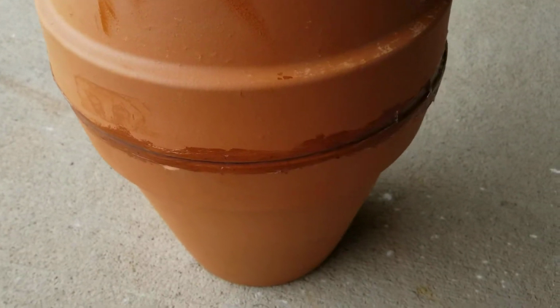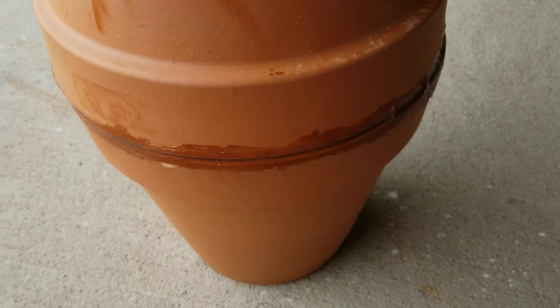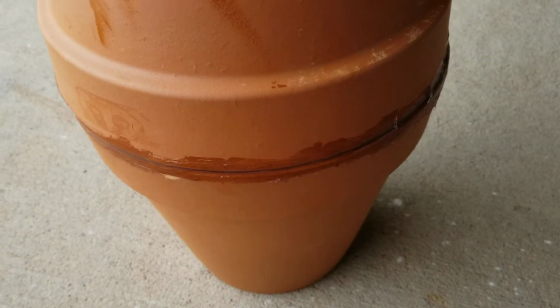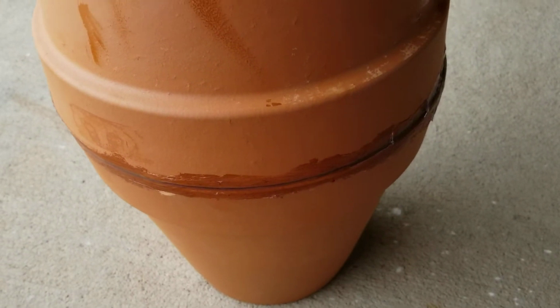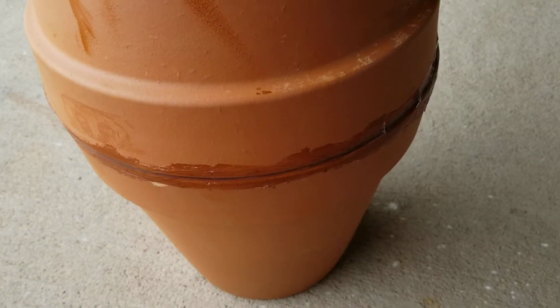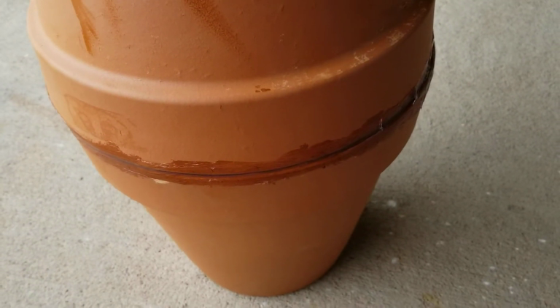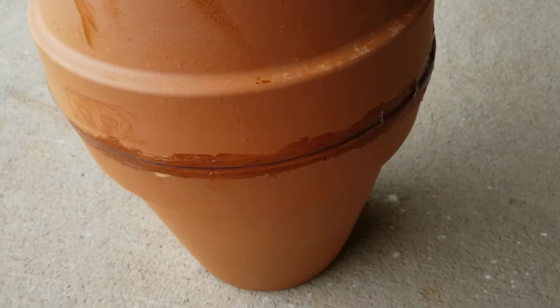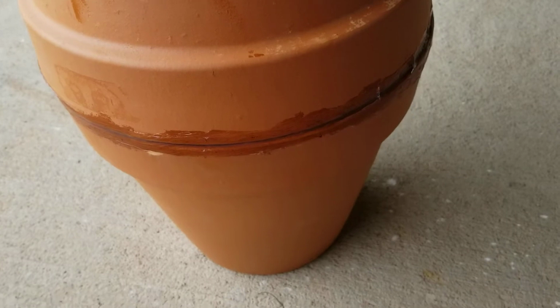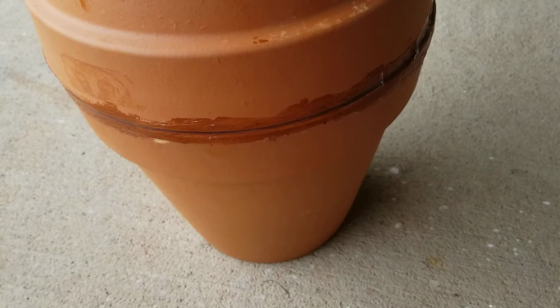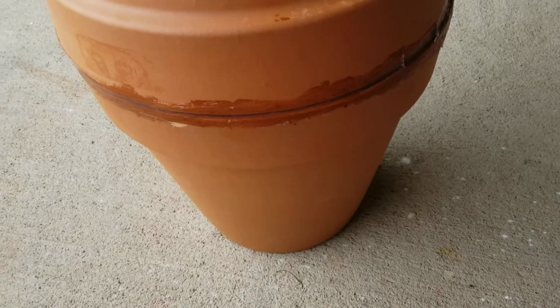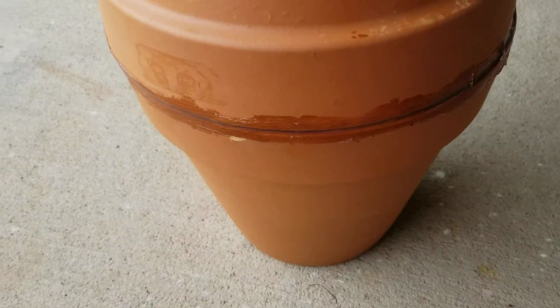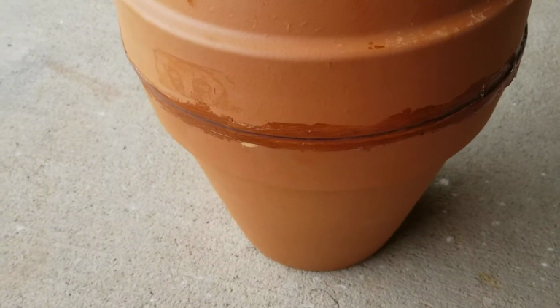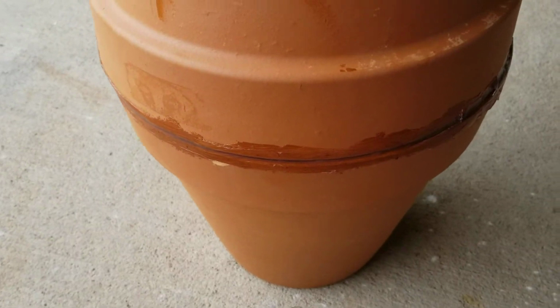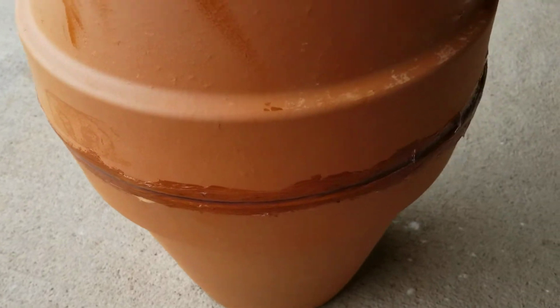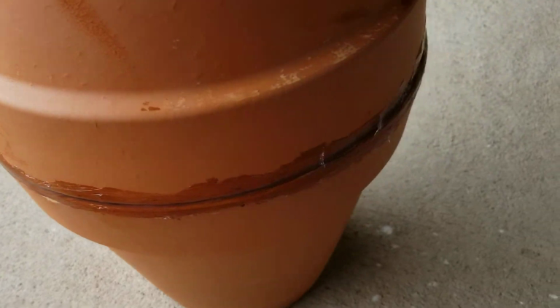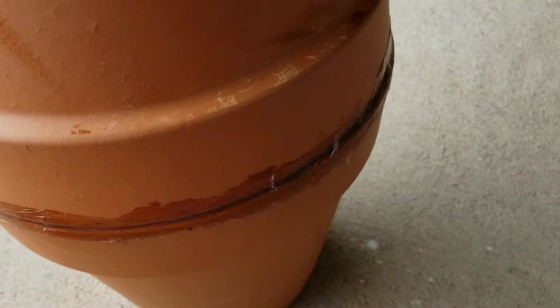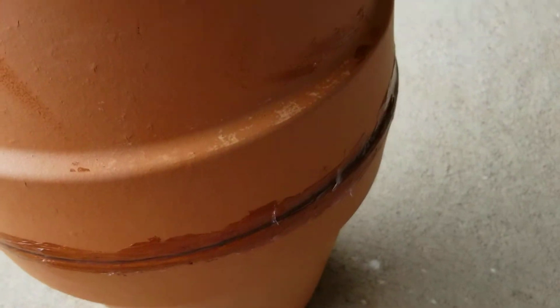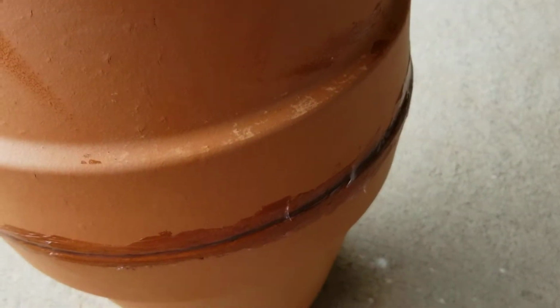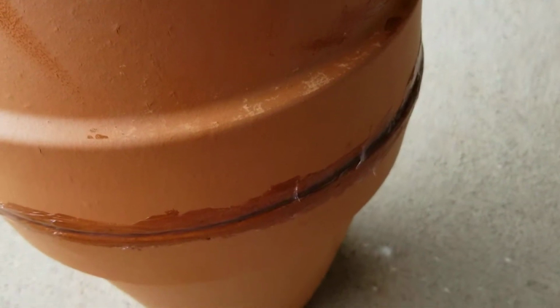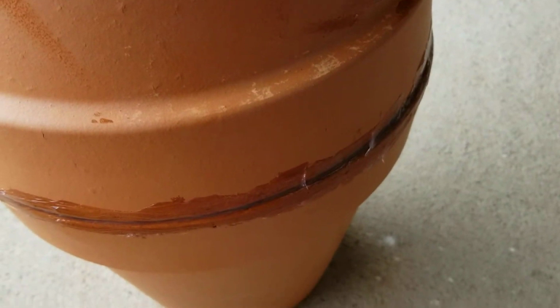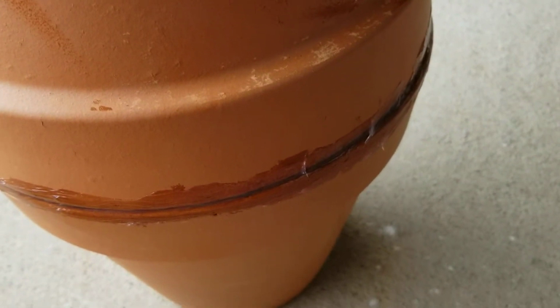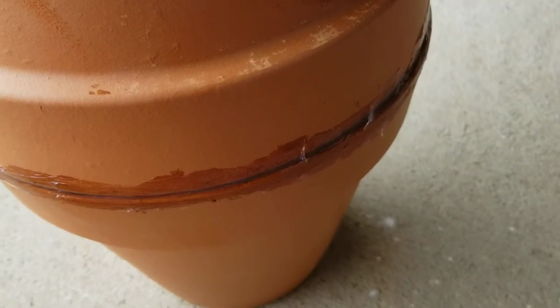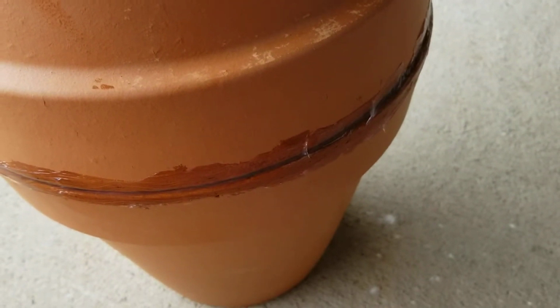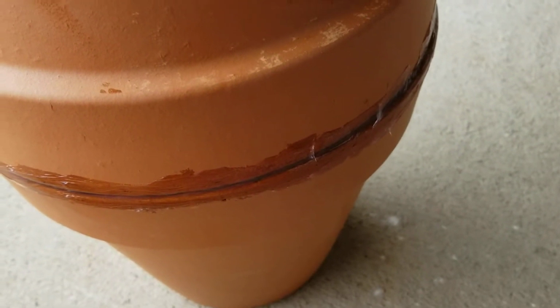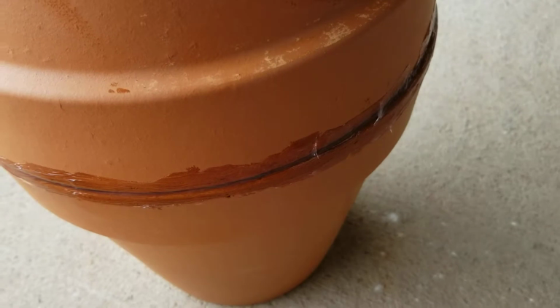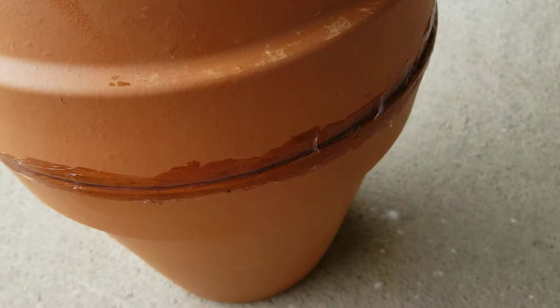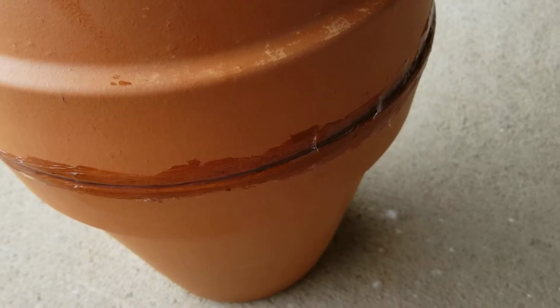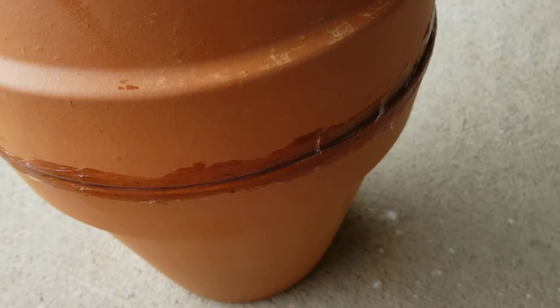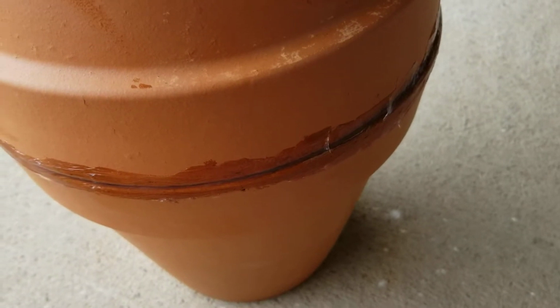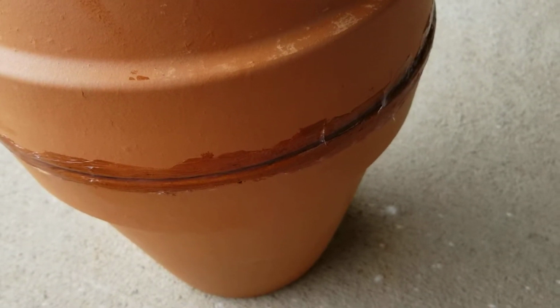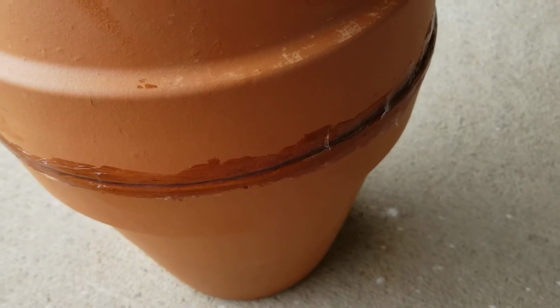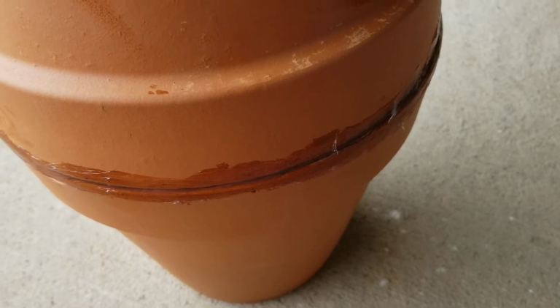So it won't be a perfect fit, but it will be pretty close. I guess at the garden center you can check to see which pots will fit, but it should be alright.